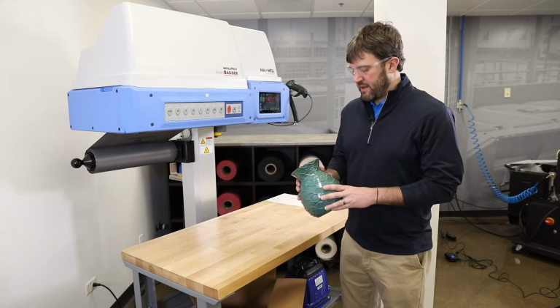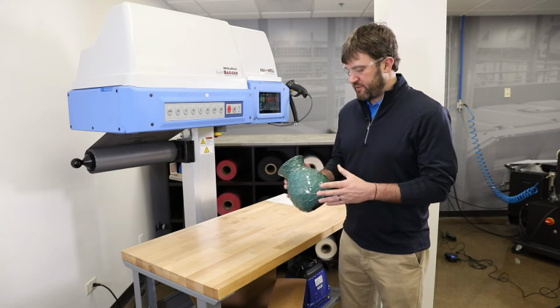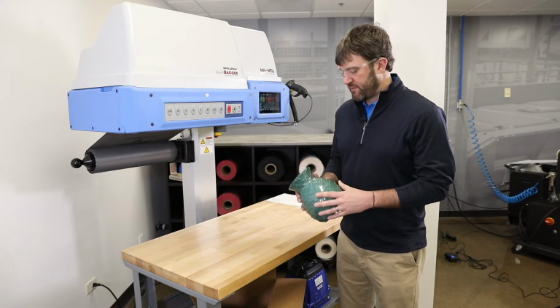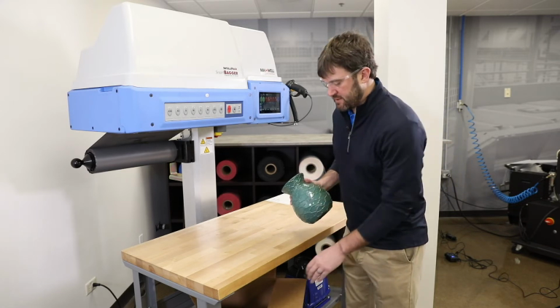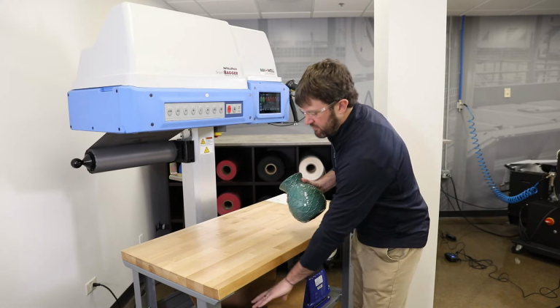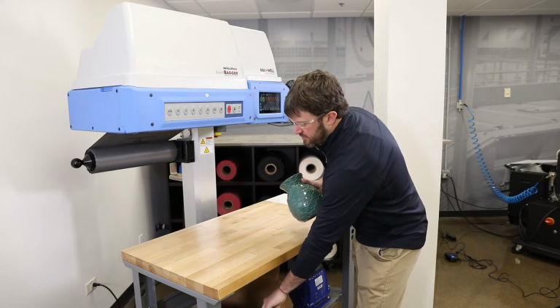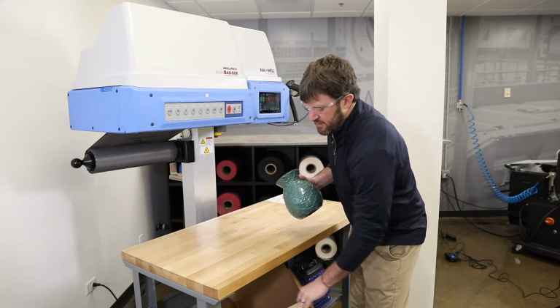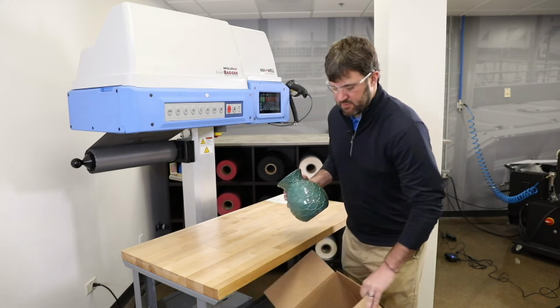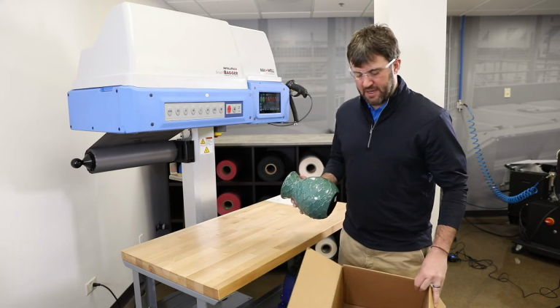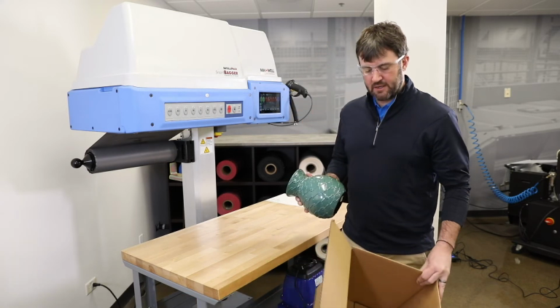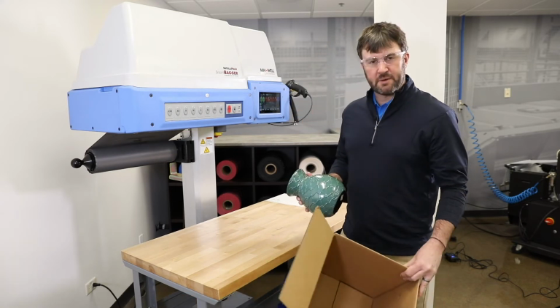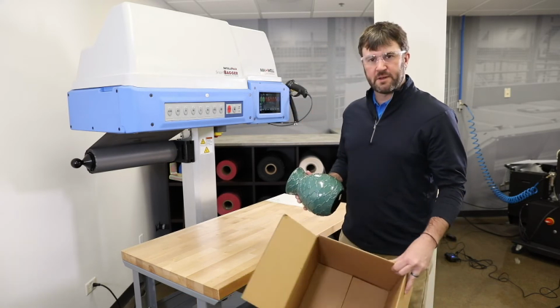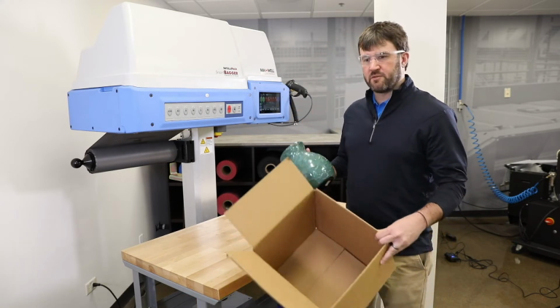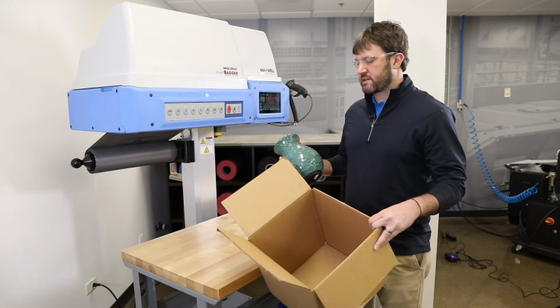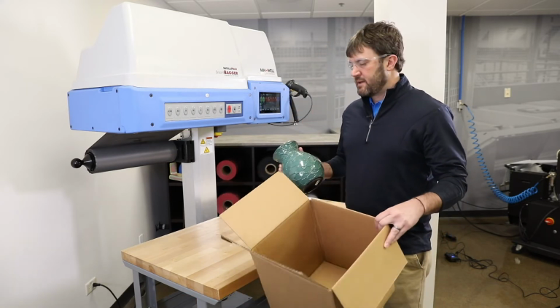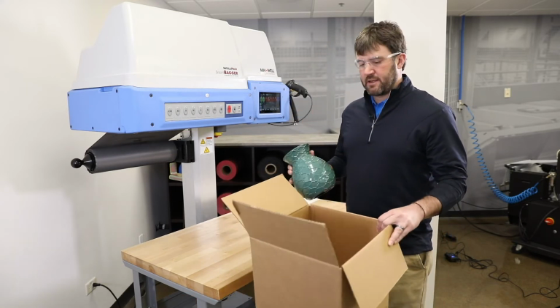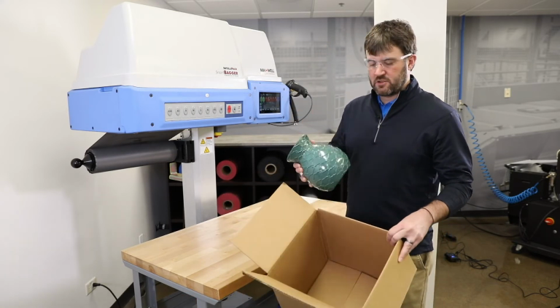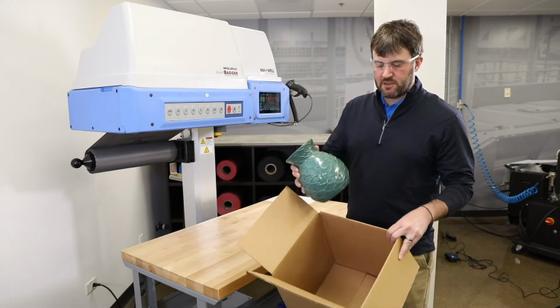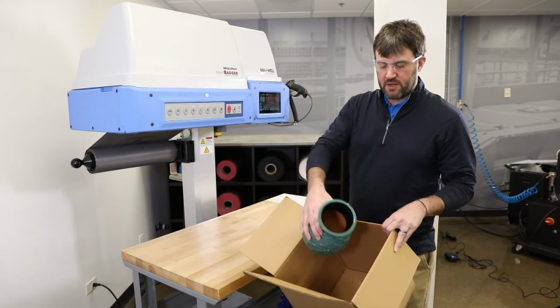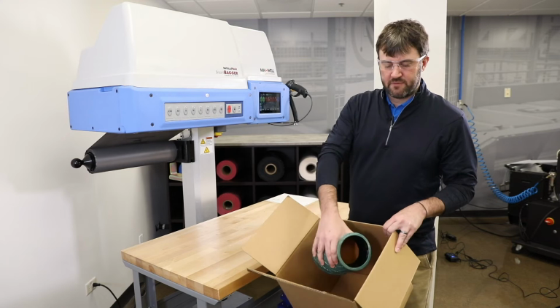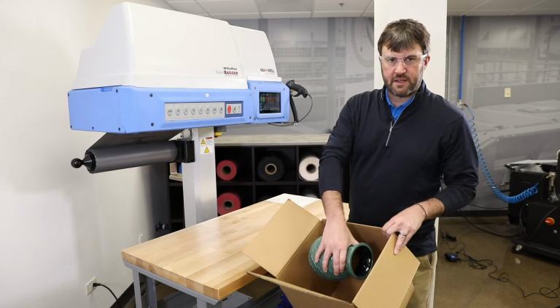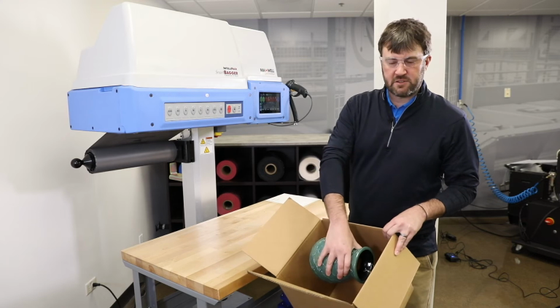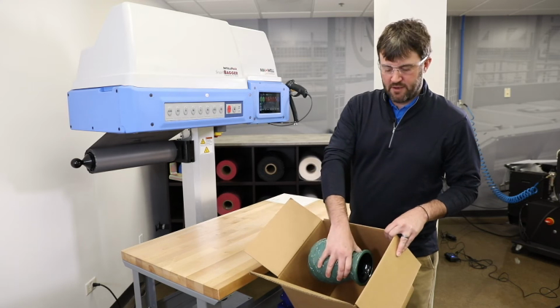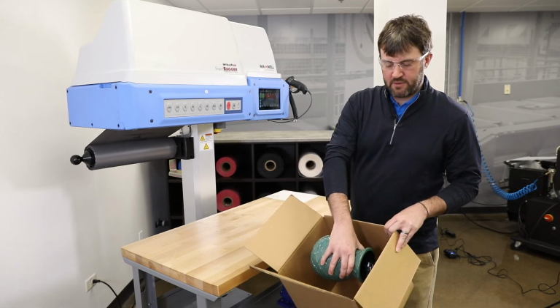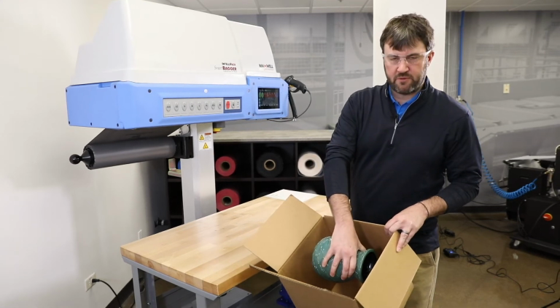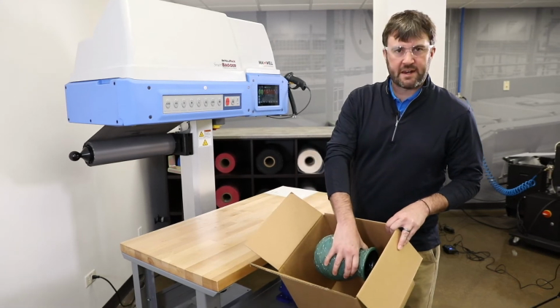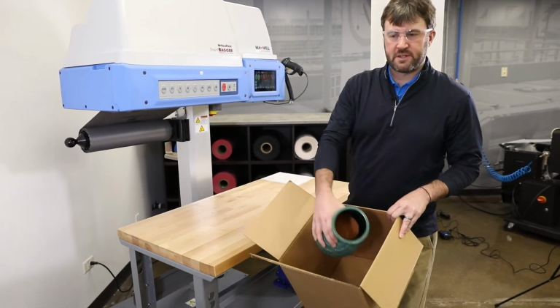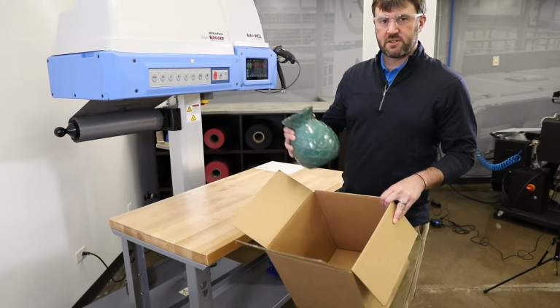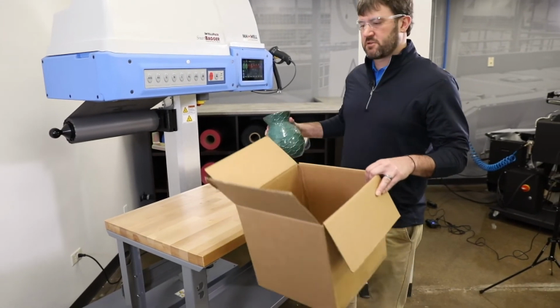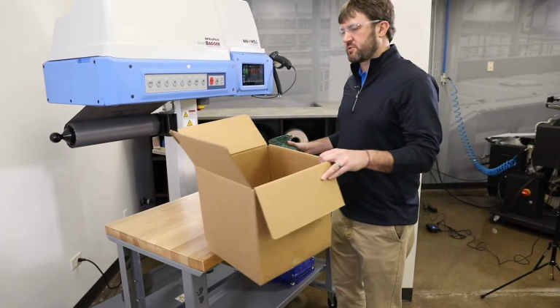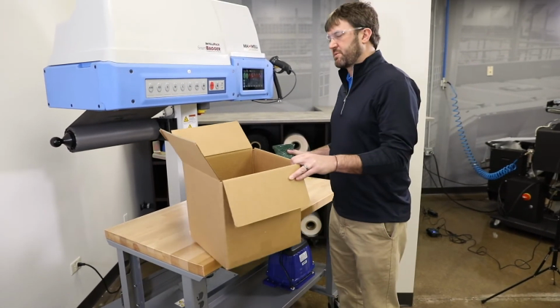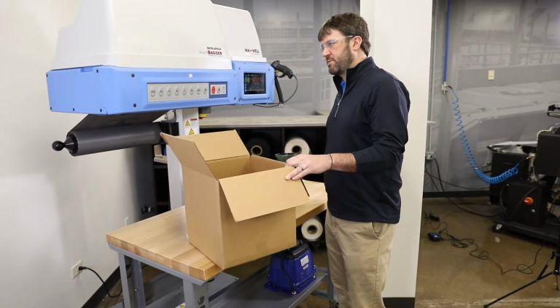For the ceramic base, we're going to pack it in a 12 by 12 by 12 box, and as you can see there's quite a bit of space around it to provide adequate protection as it goes through the parcel shipping environment.